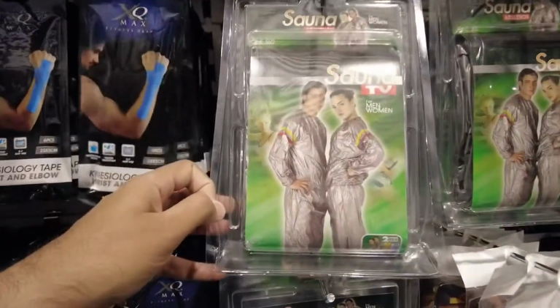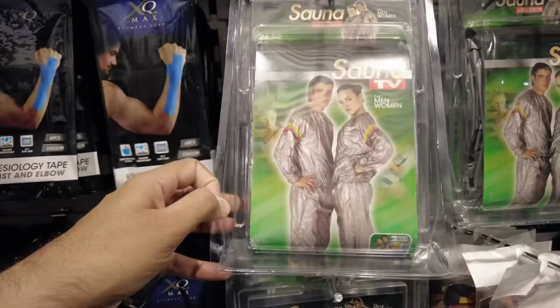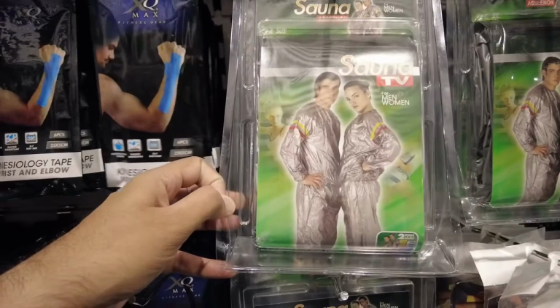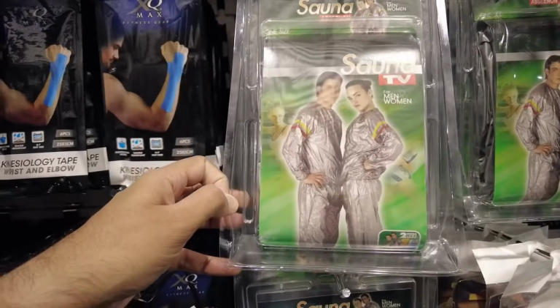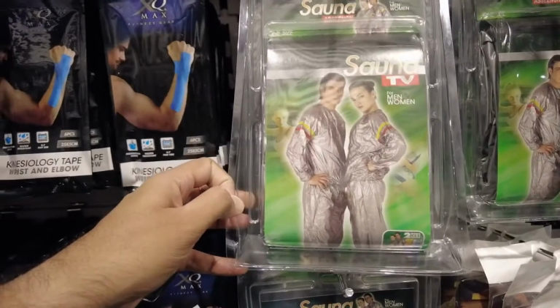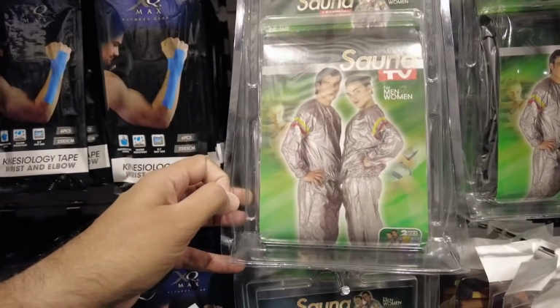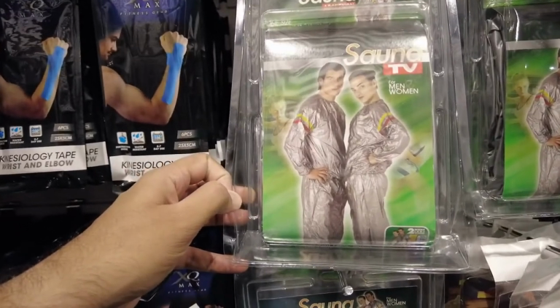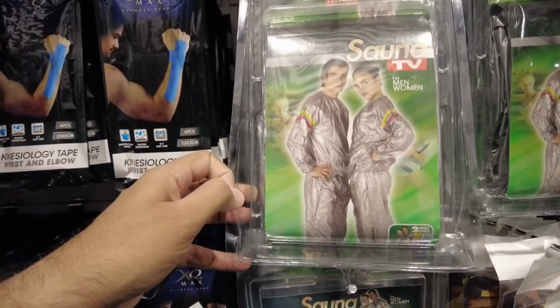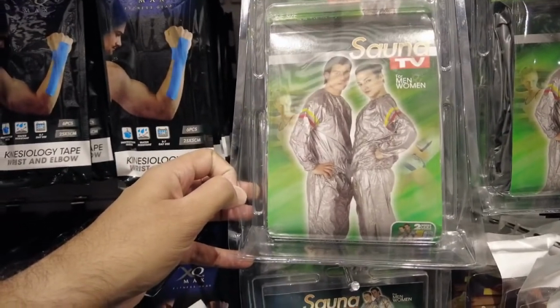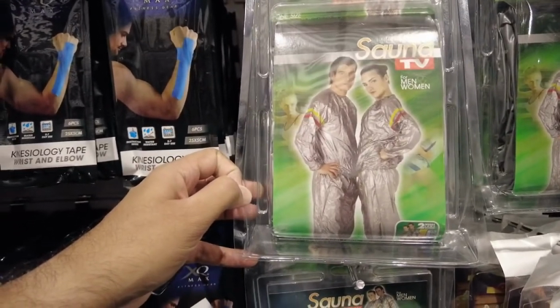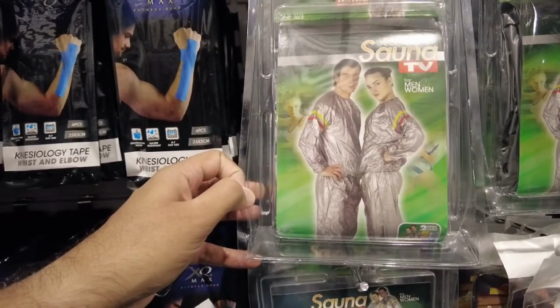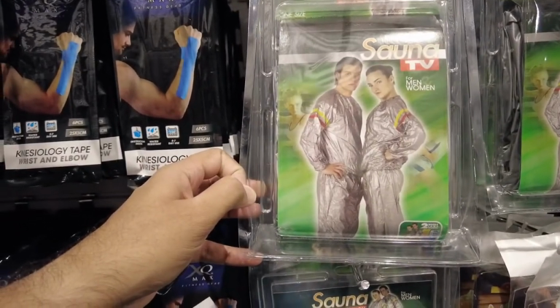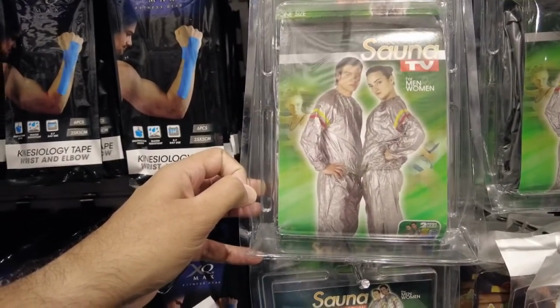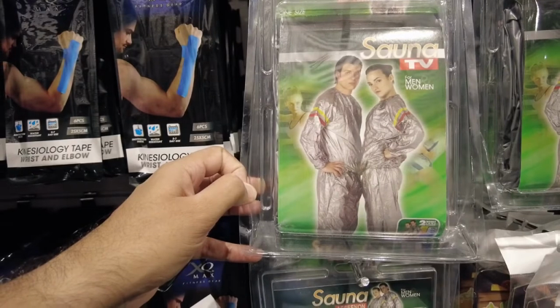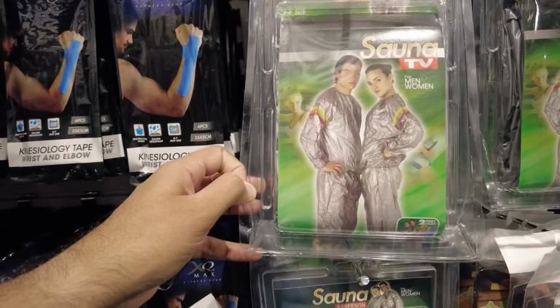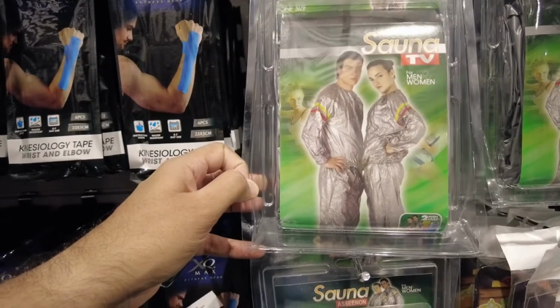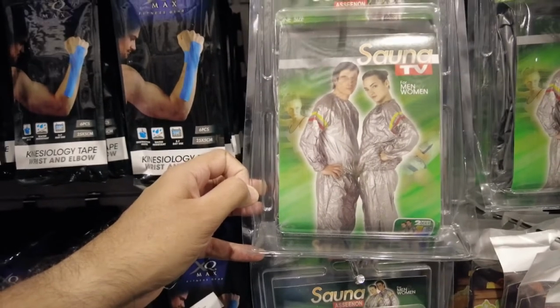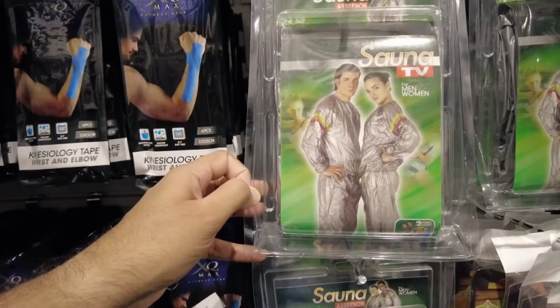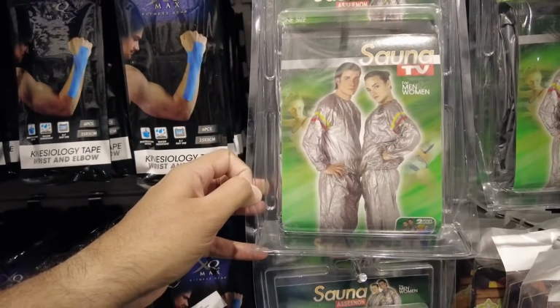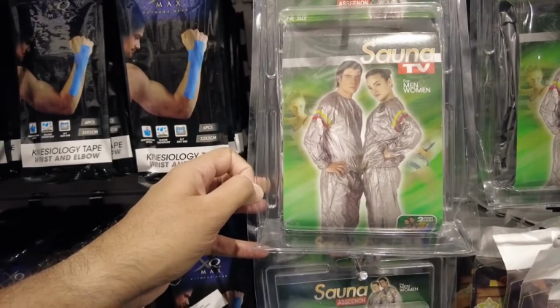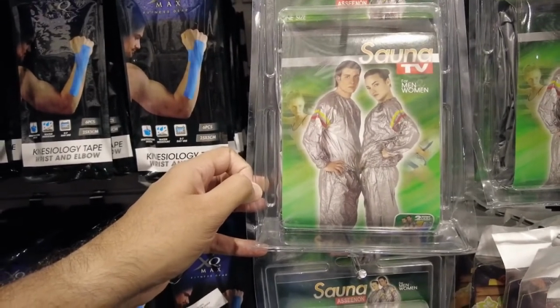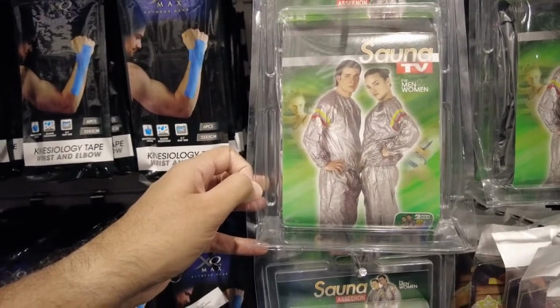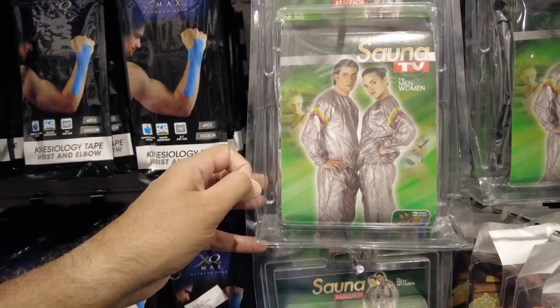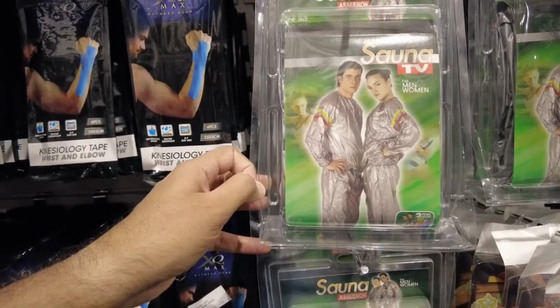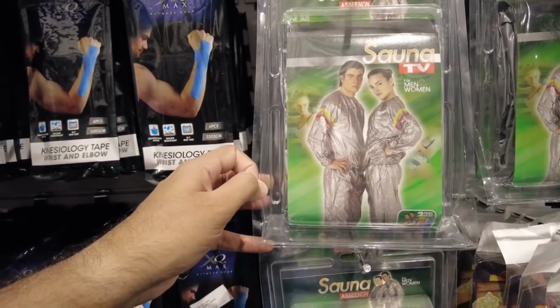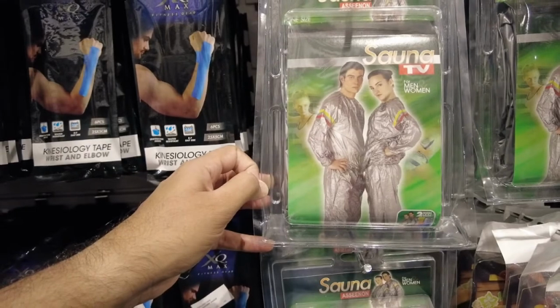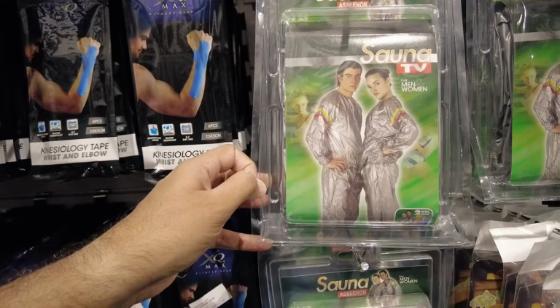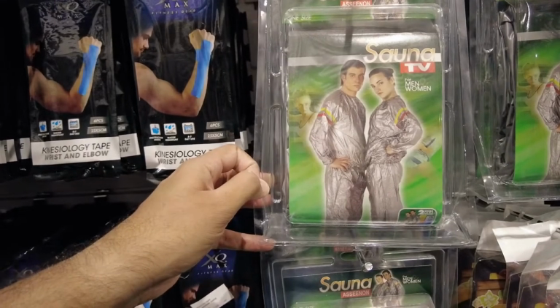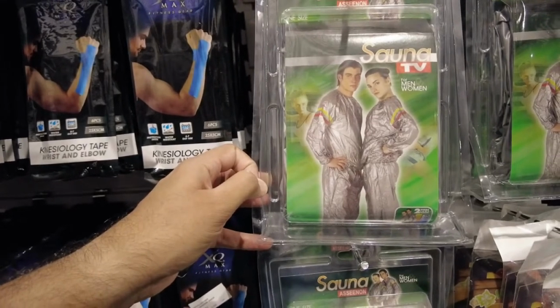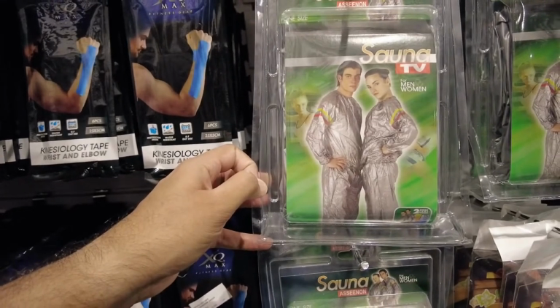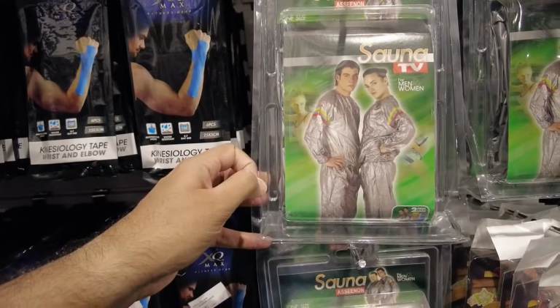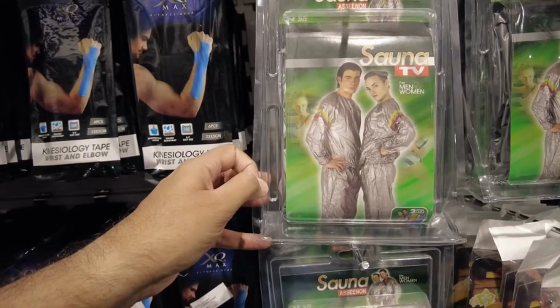This is kind of like a trash bin bag that they've made — you just wear it and you start sweating so you feel like a sauna. Quite funny!